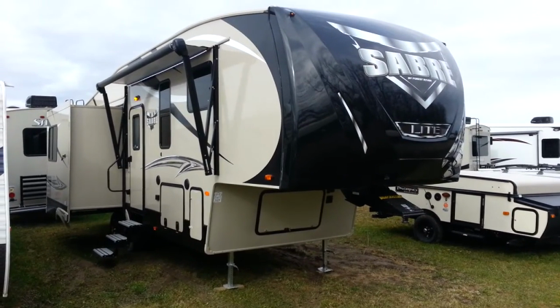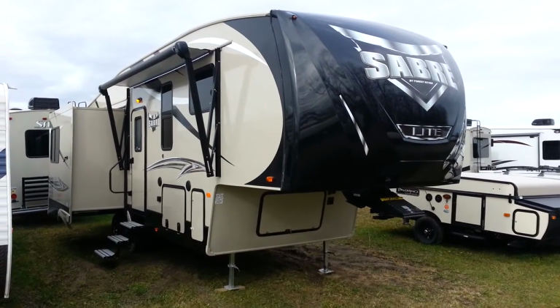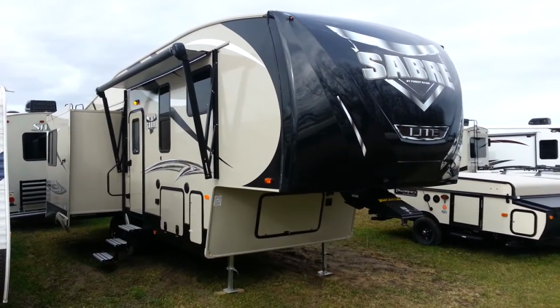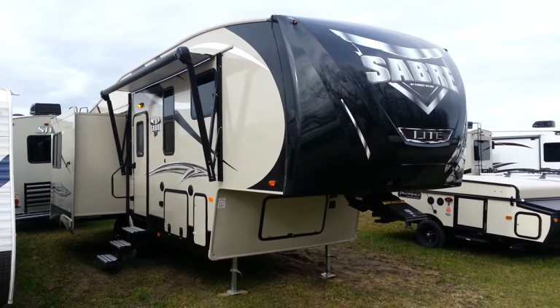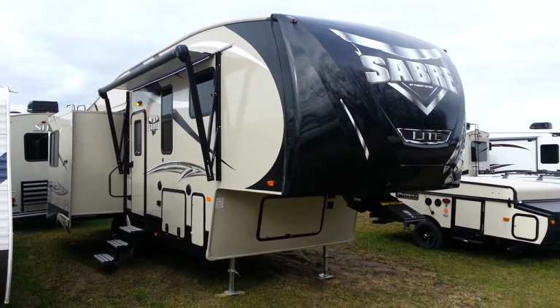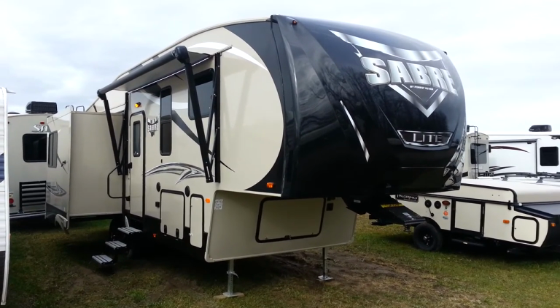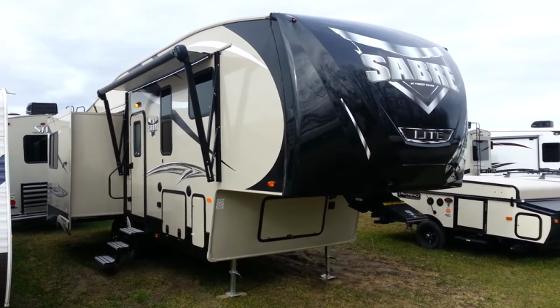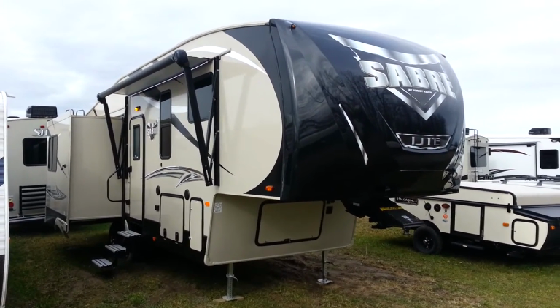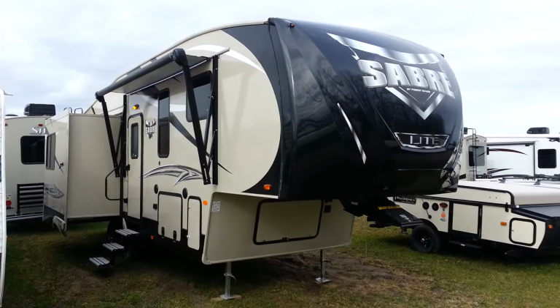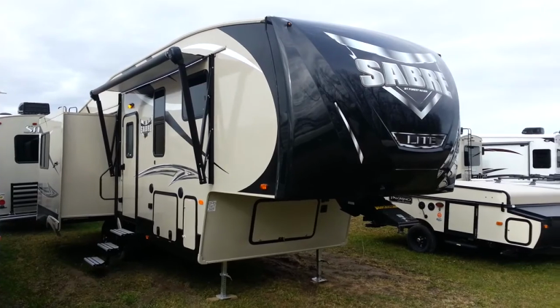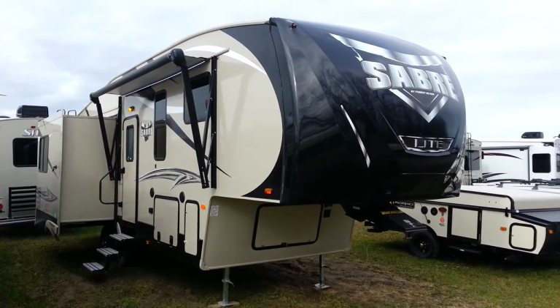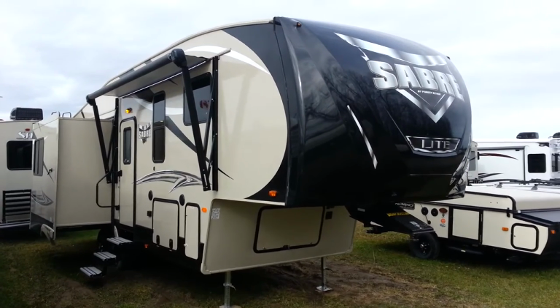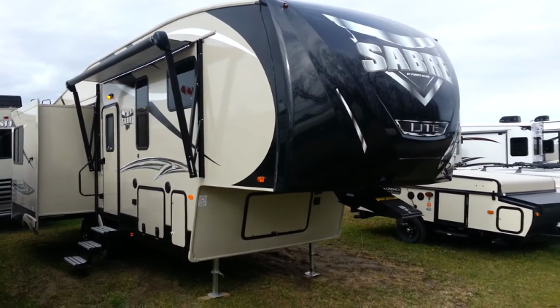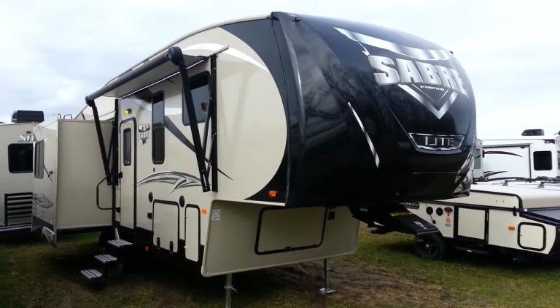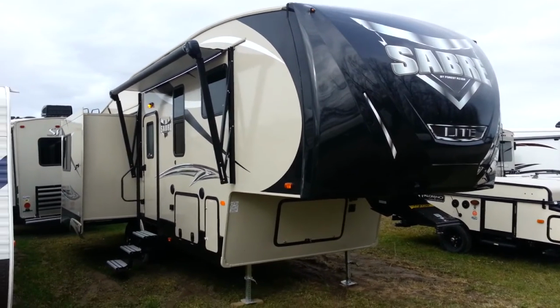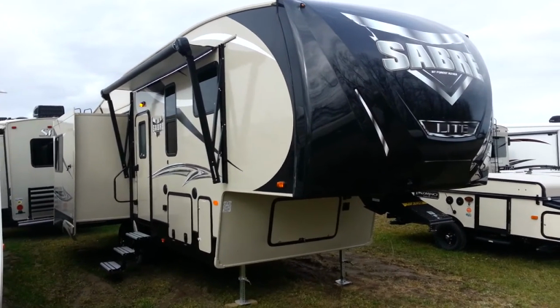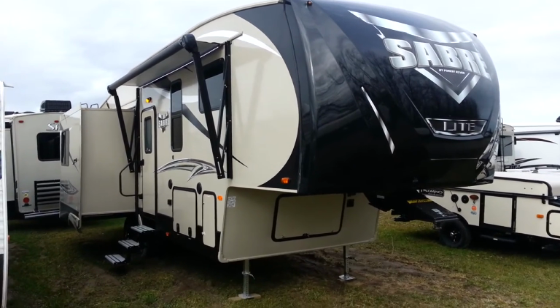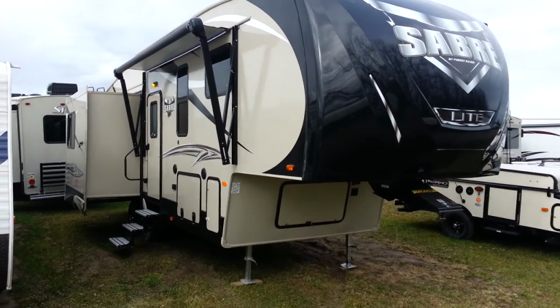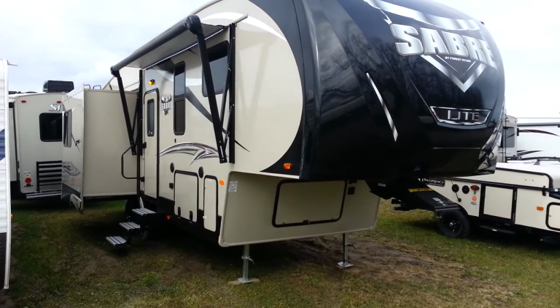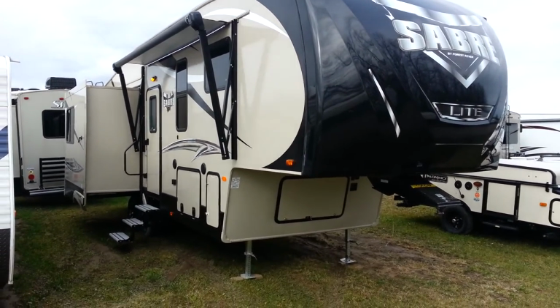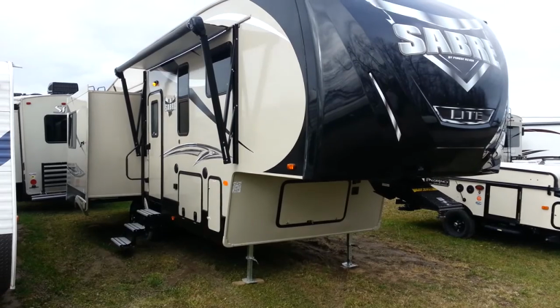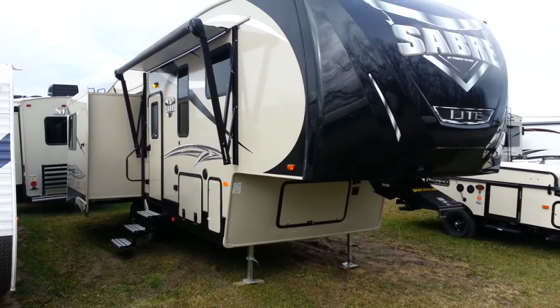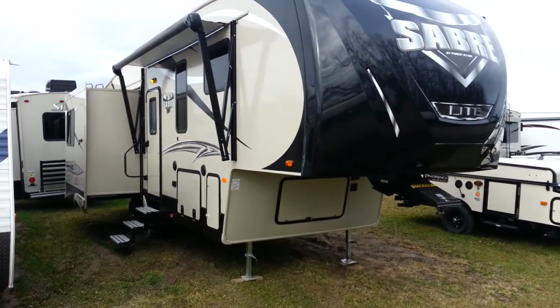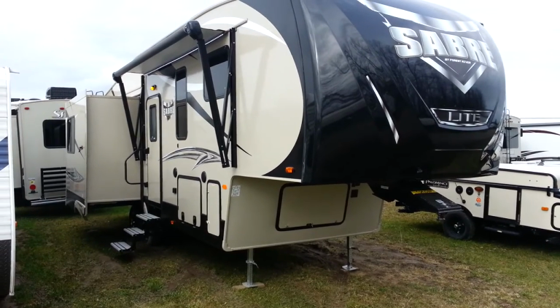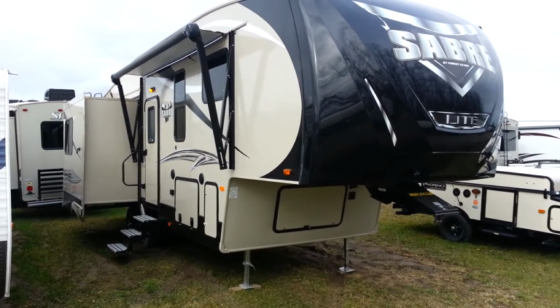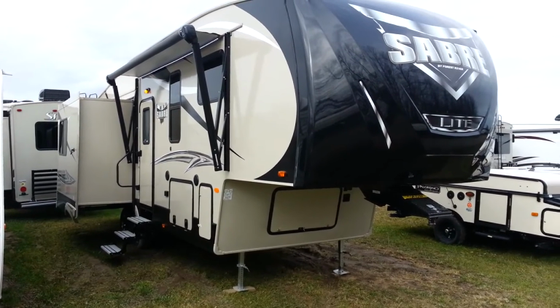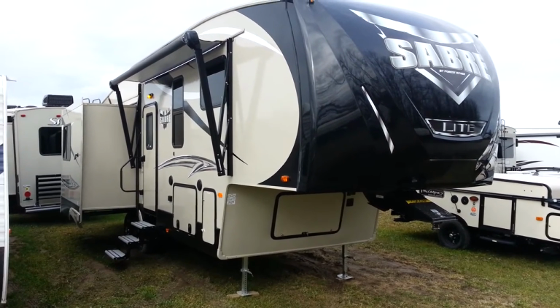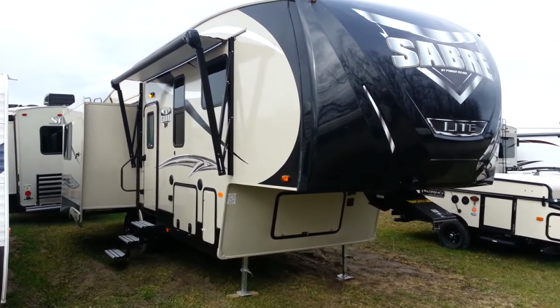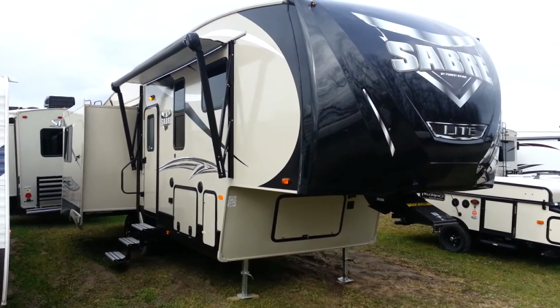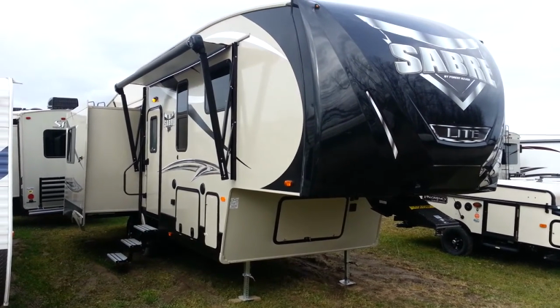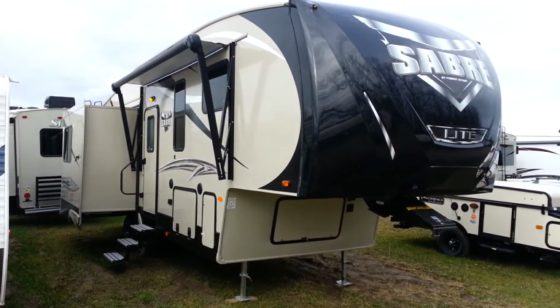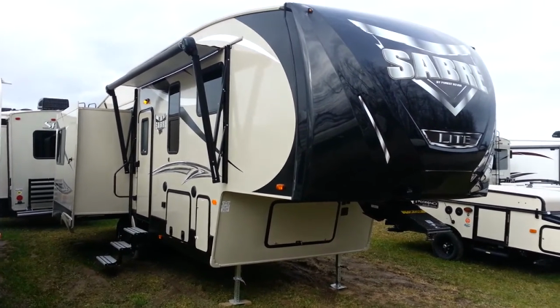Hey, this is Jonathan Allen from Campan RV in Stratford, here to show you the all new 2016 Sabre Lite 28RL. It's a 28-foot luxury fifth wheel made by Forest River, with three power slide-outs, a rear living room, and a front bedroom.